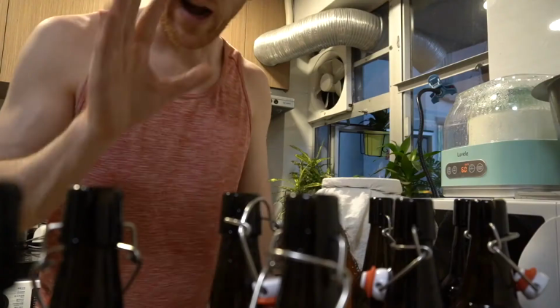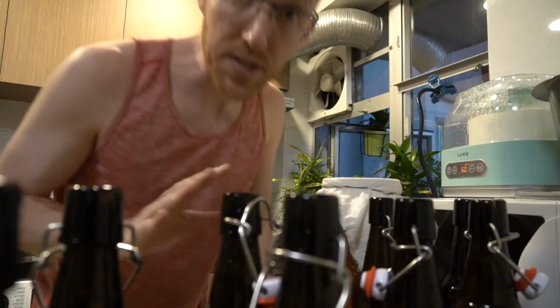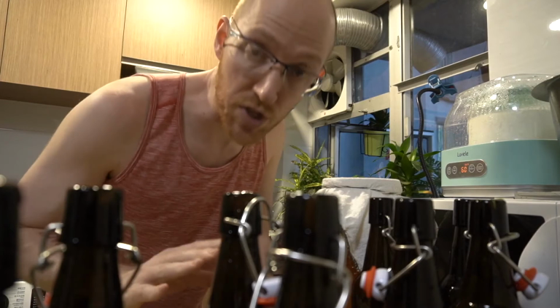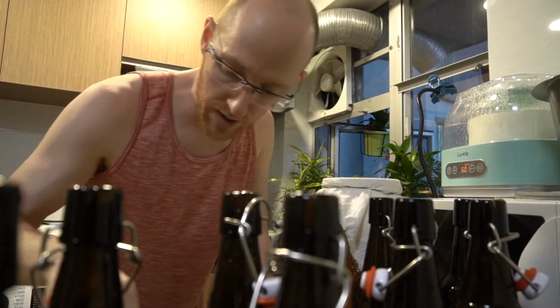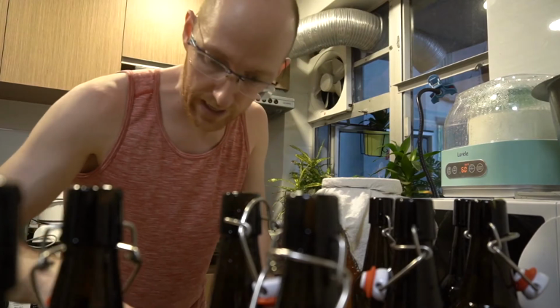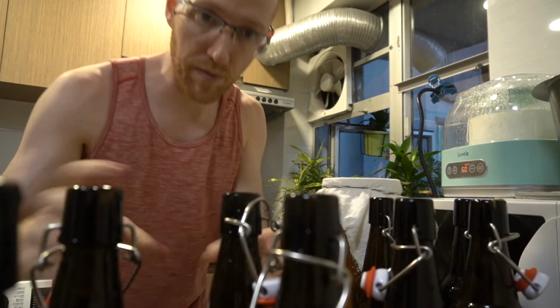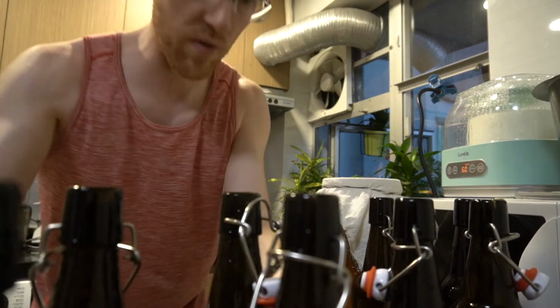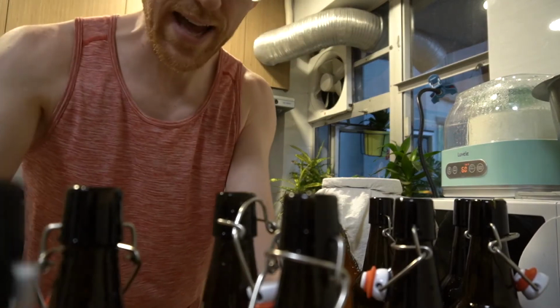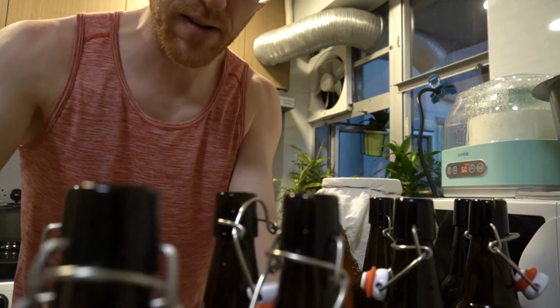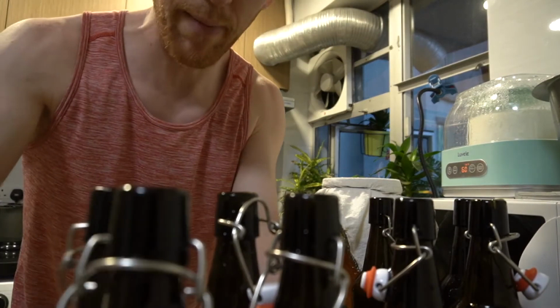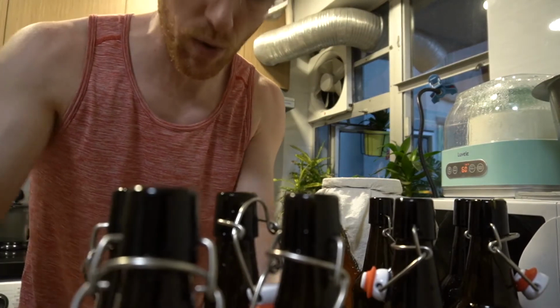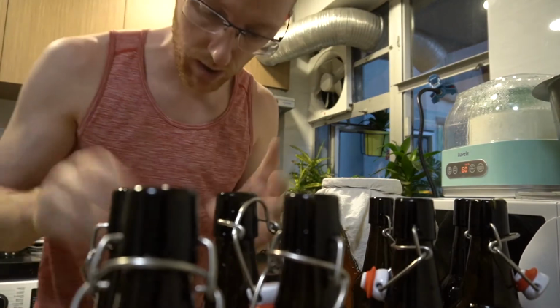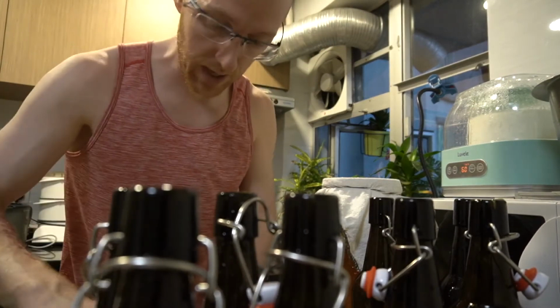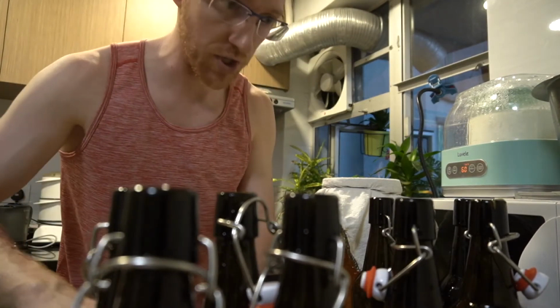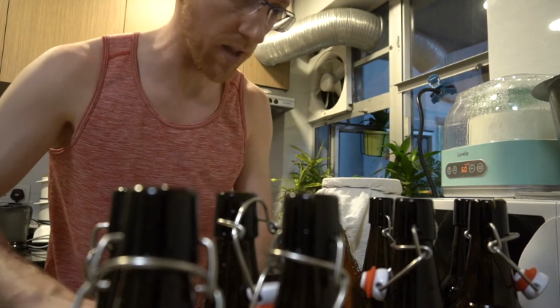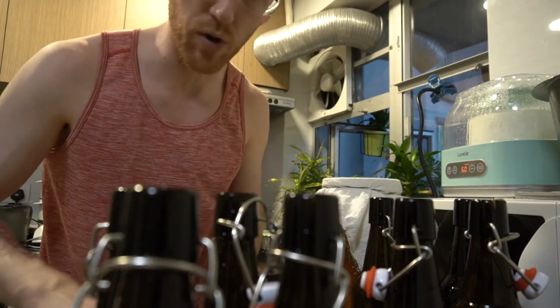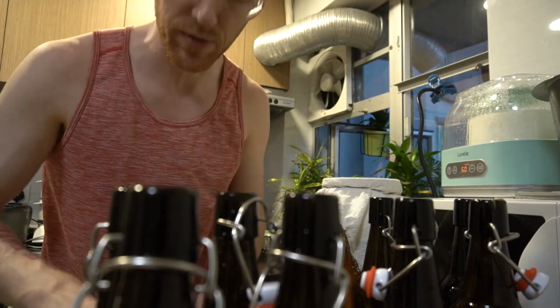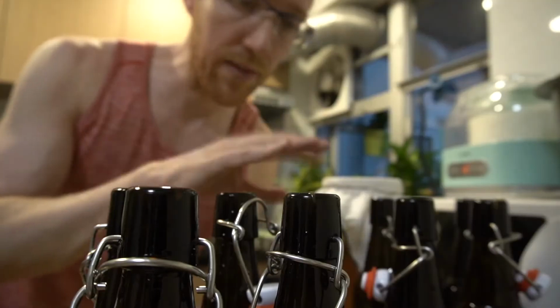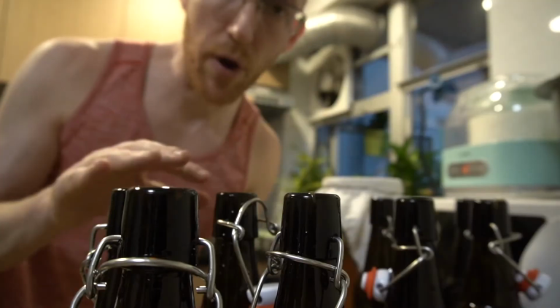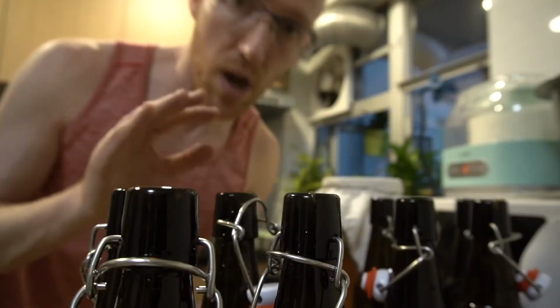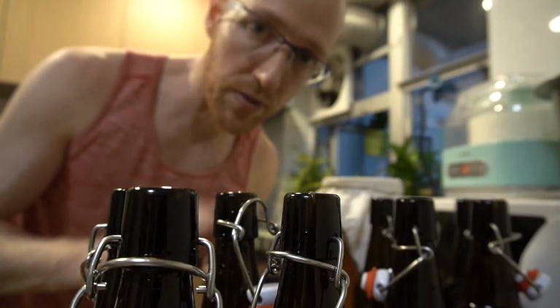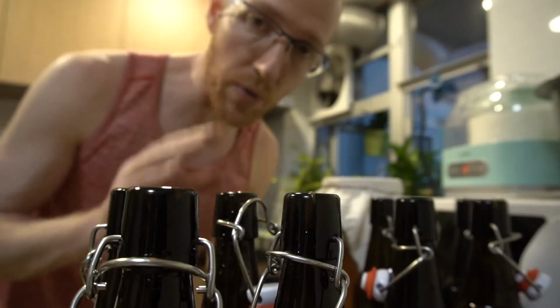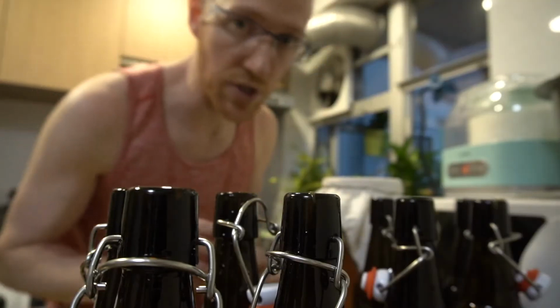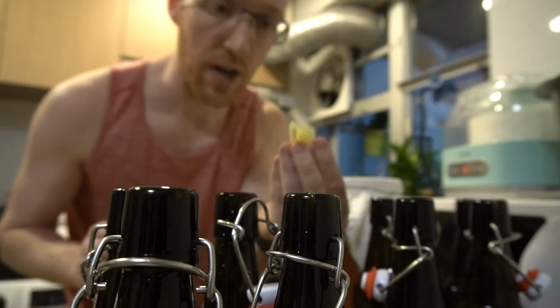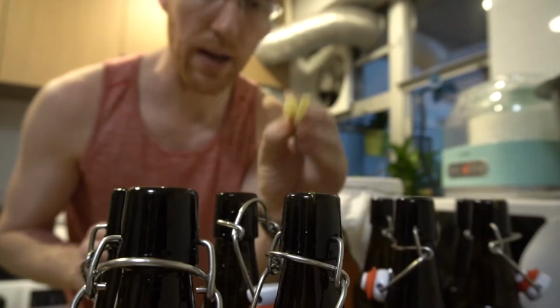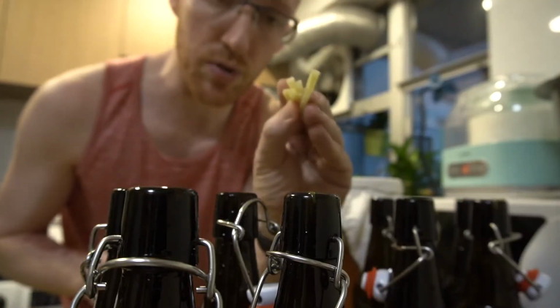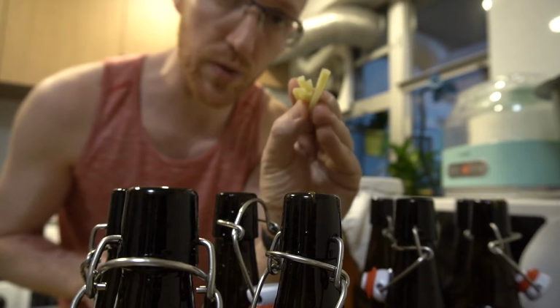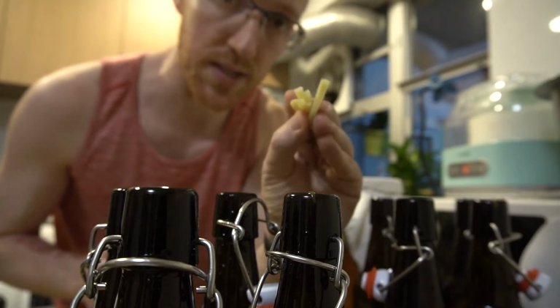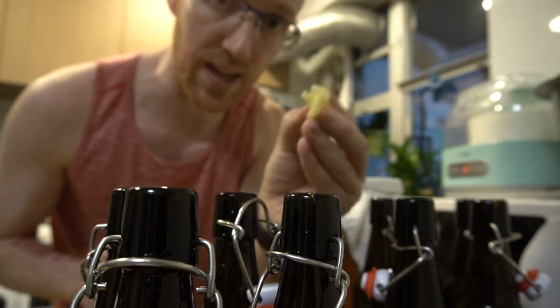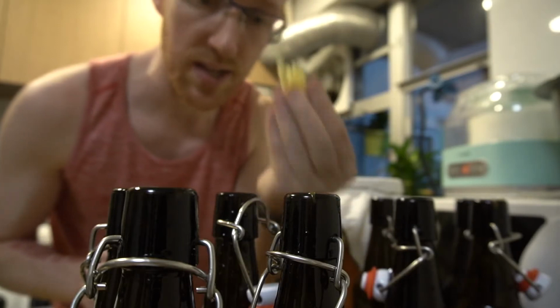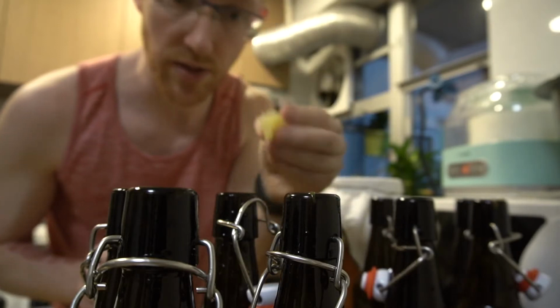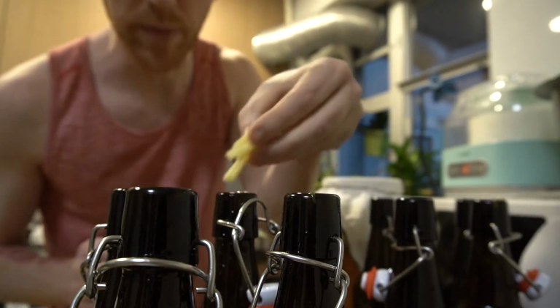I've diced up some ginger and four of the eight mango bottles are going to get the ginger and there'll be four without. Out of the eight bottles, half of them are going to have ginger and I'm going to use just a few slices and then just pop them in.